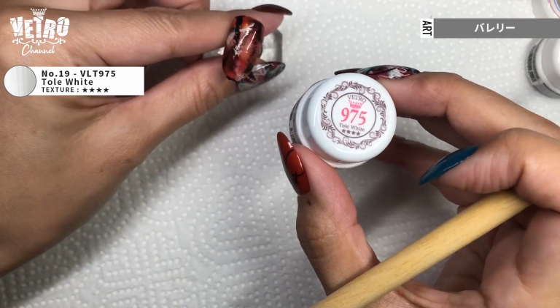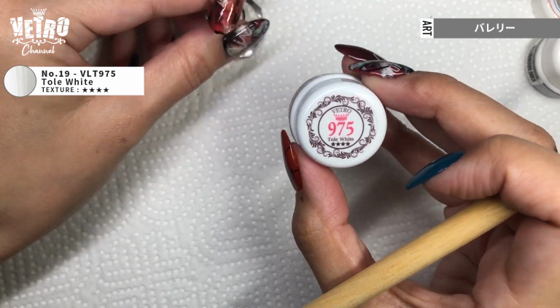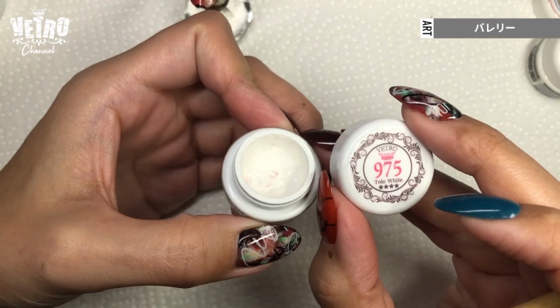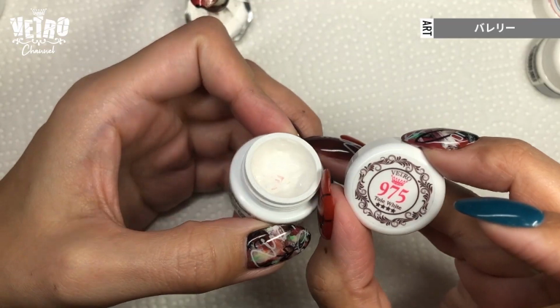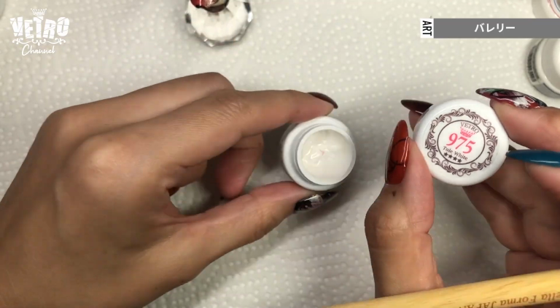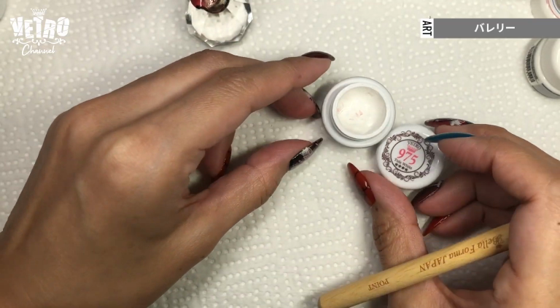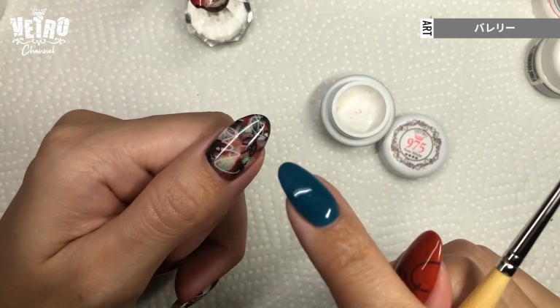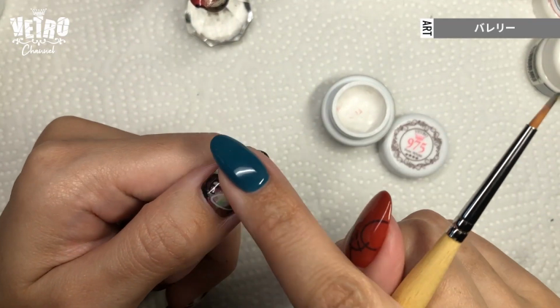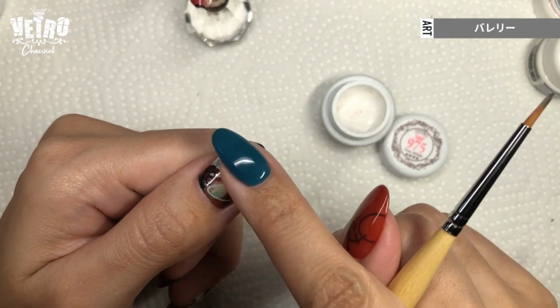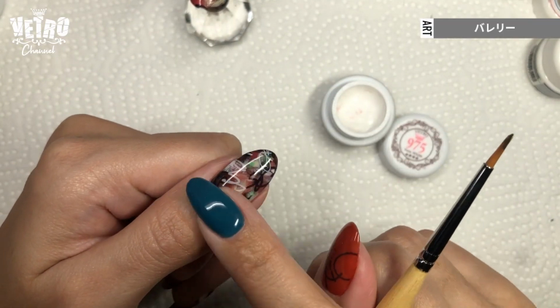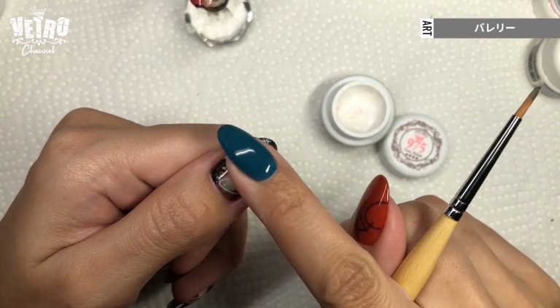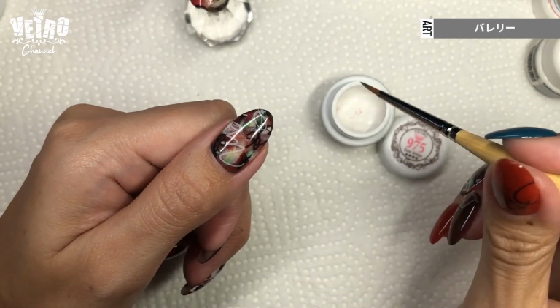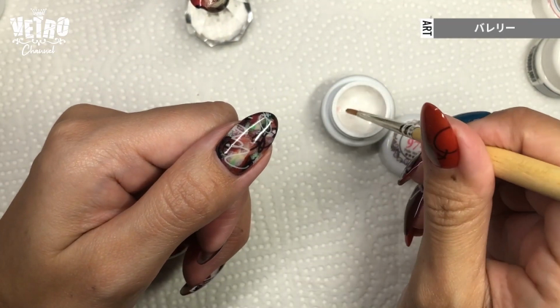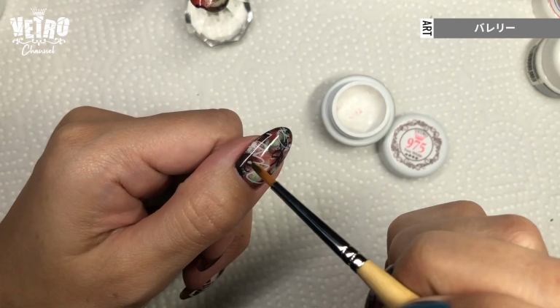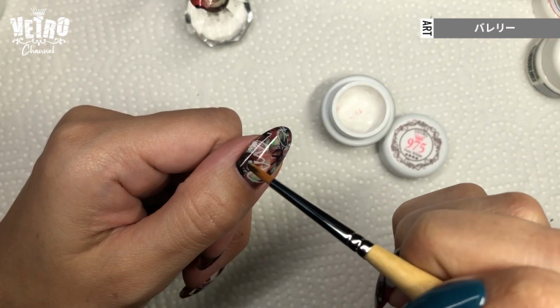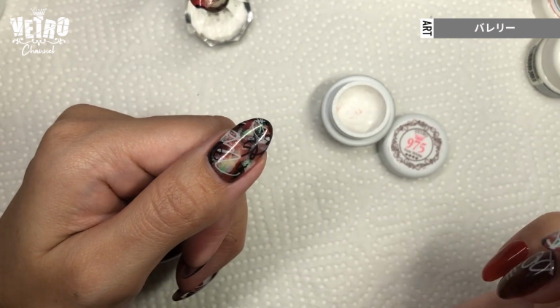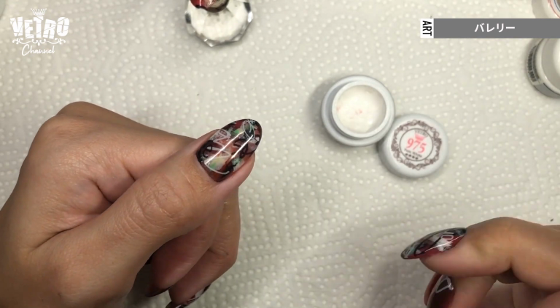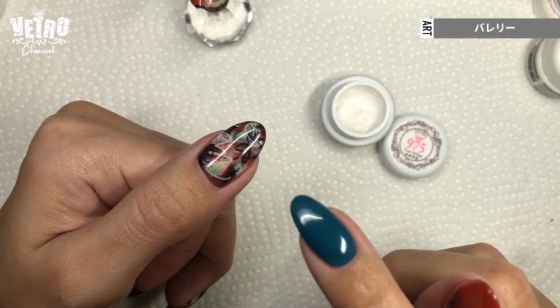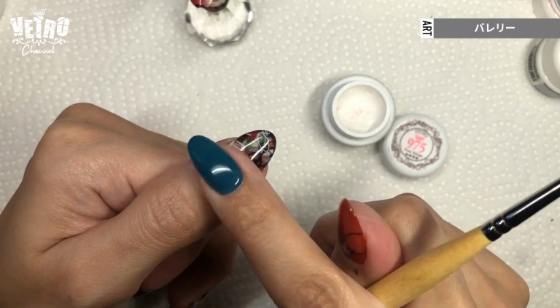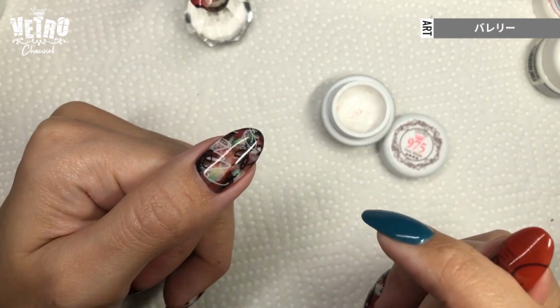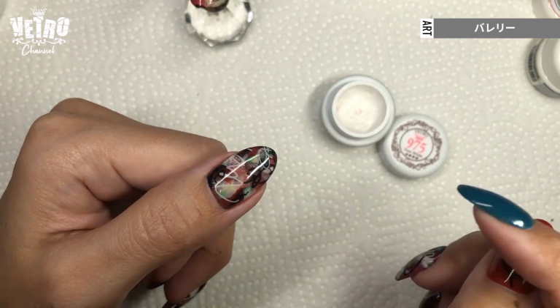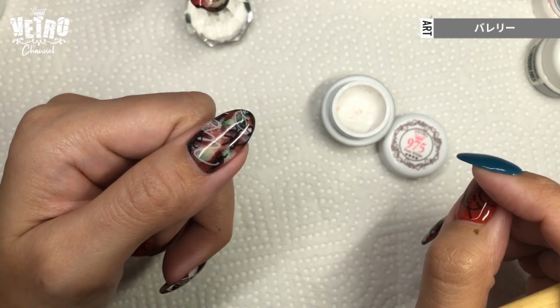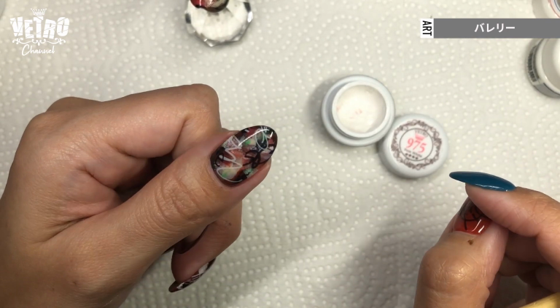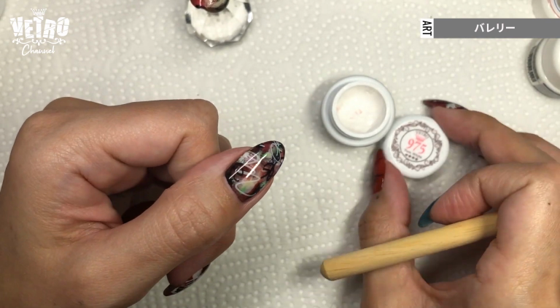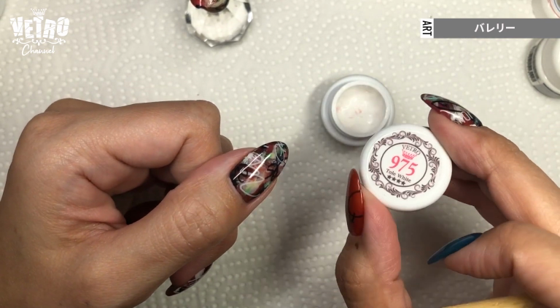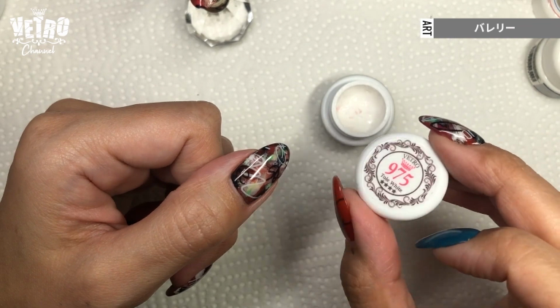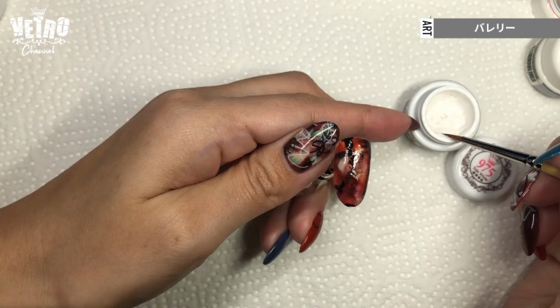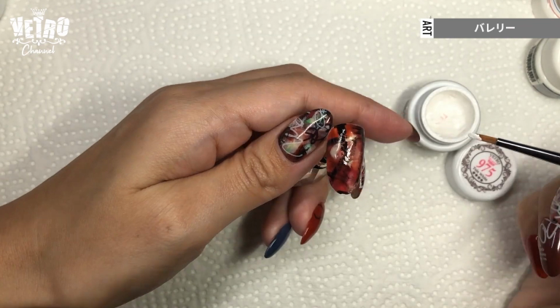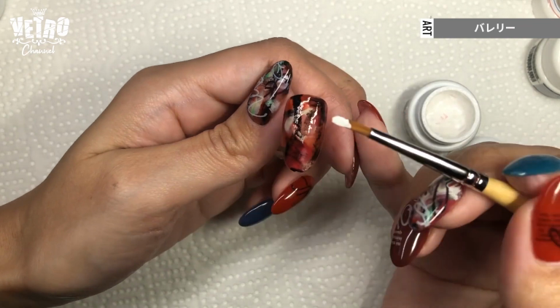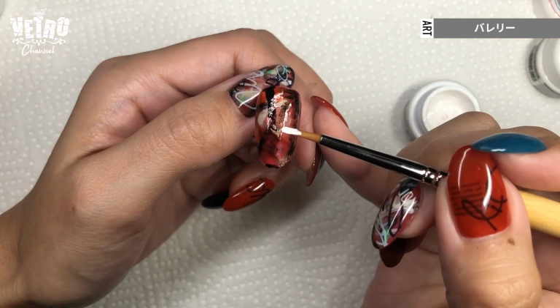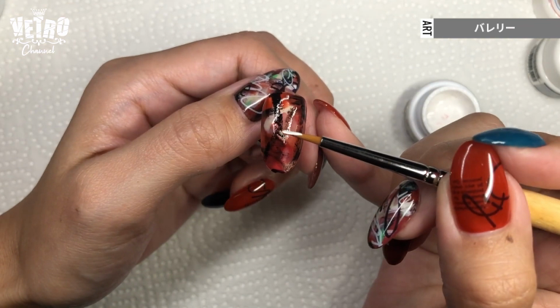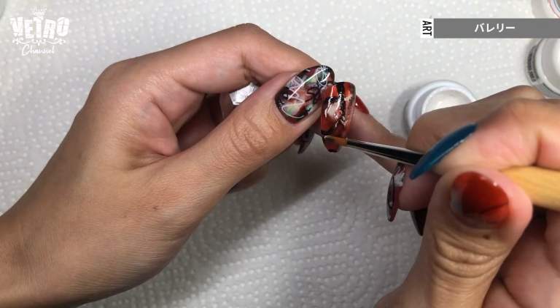Then I will use 975 Tall White. Usually this gel is used over the top gel to create an emboss texture, but I will use it before the top today. I add some random lines.